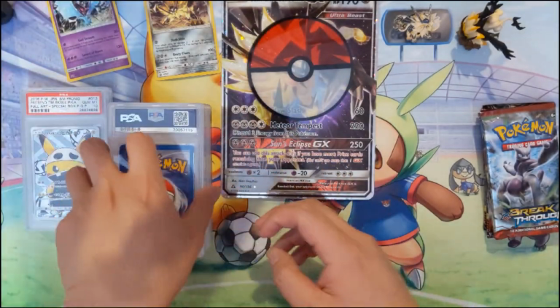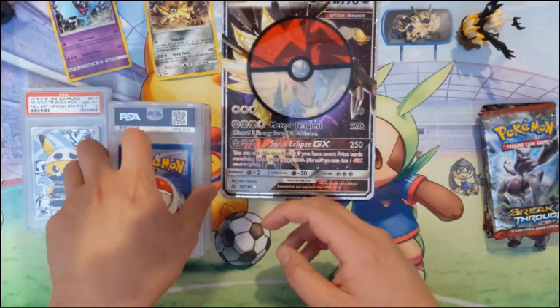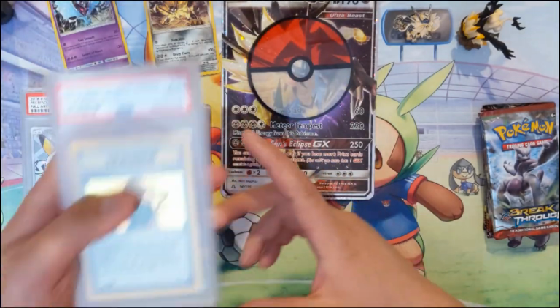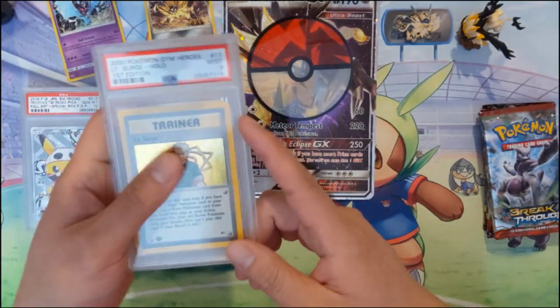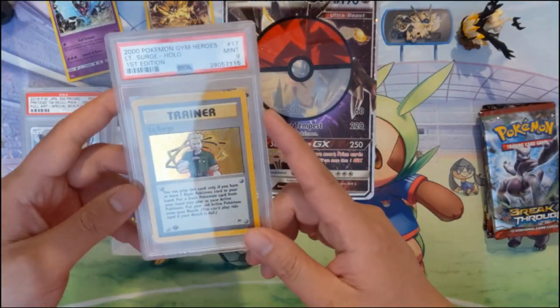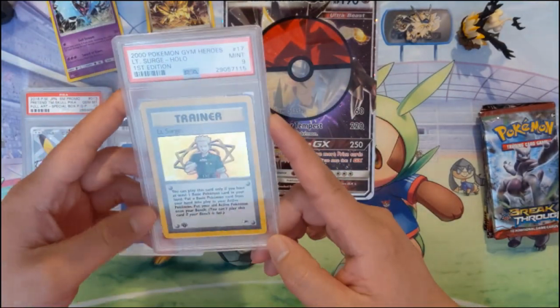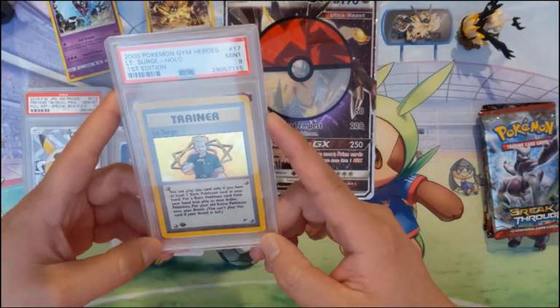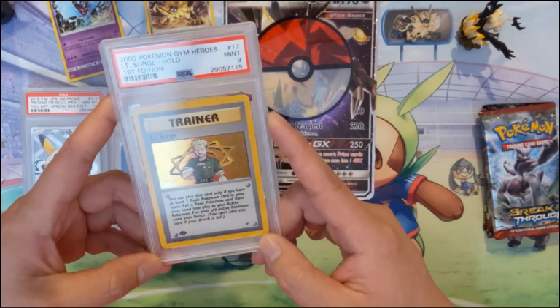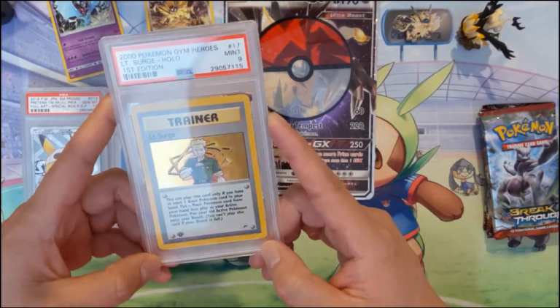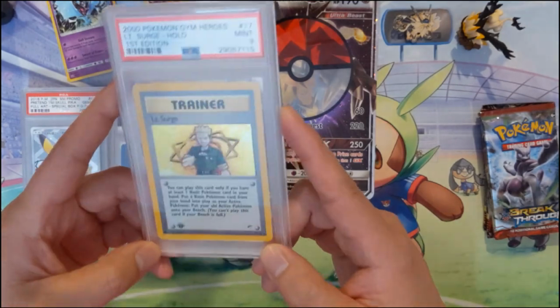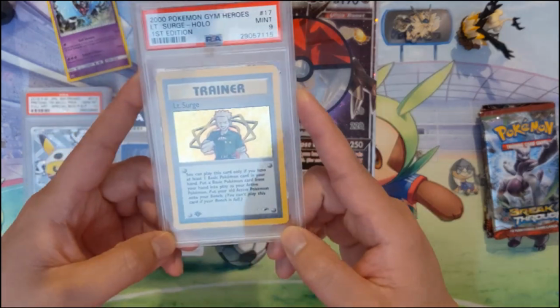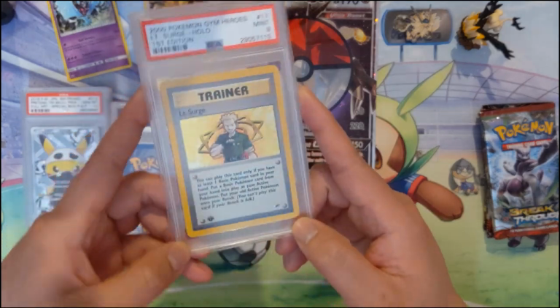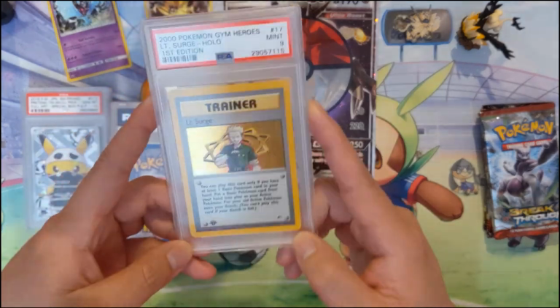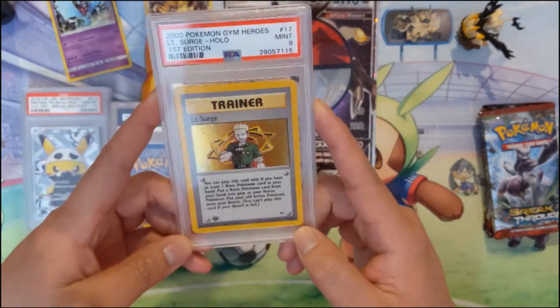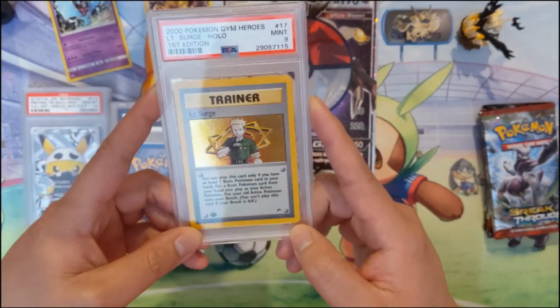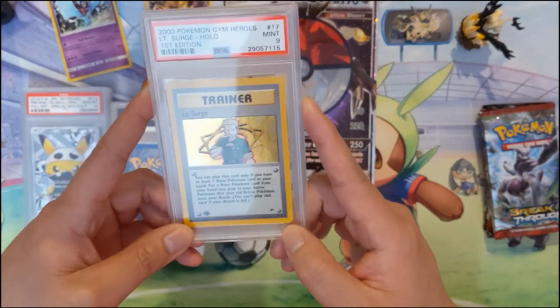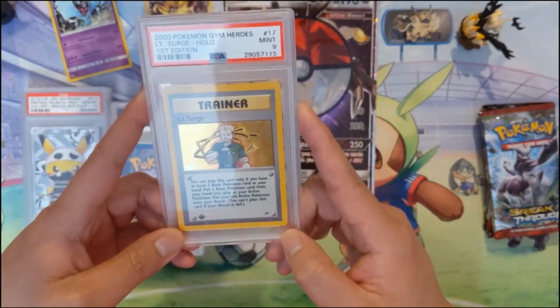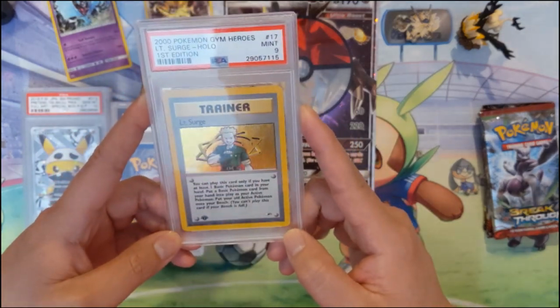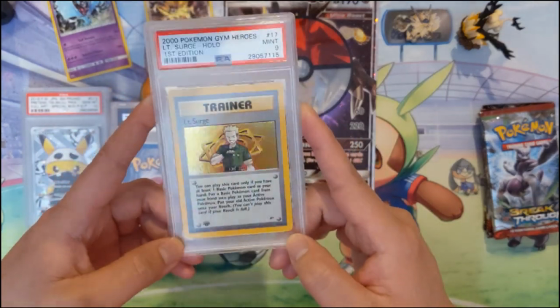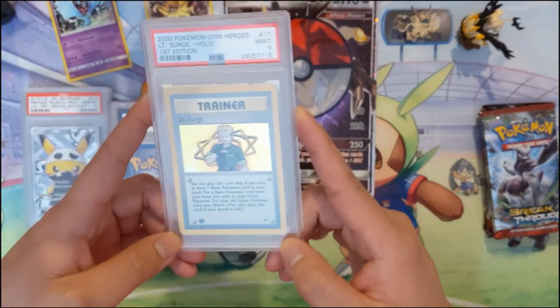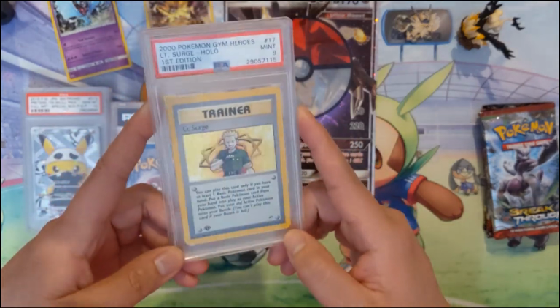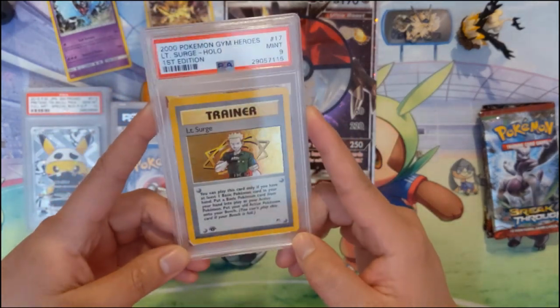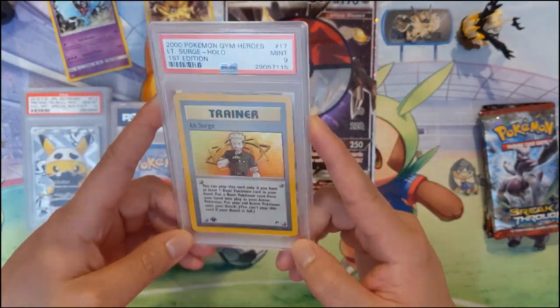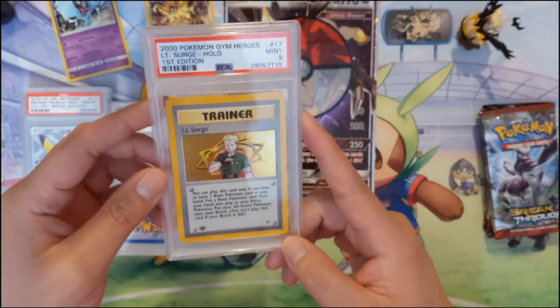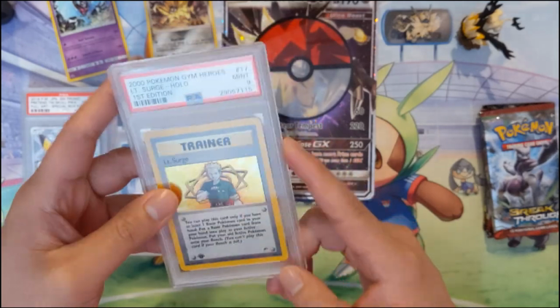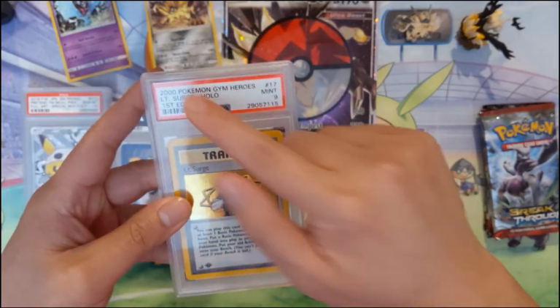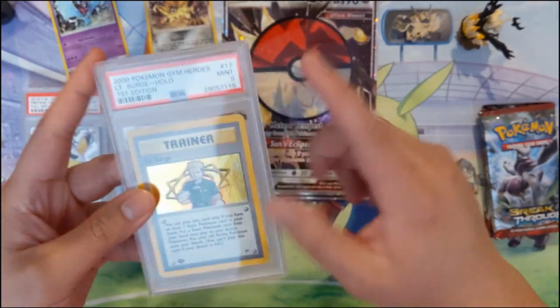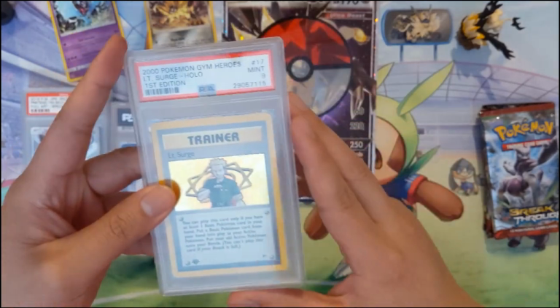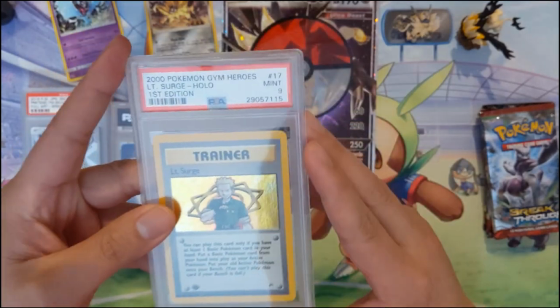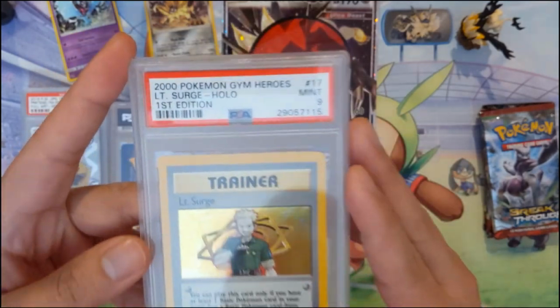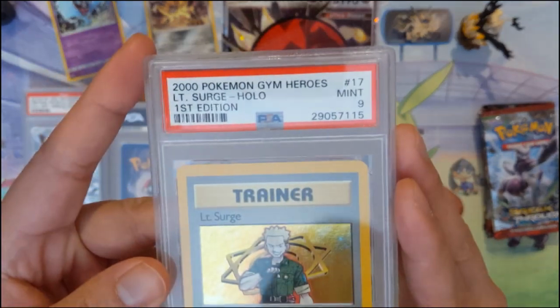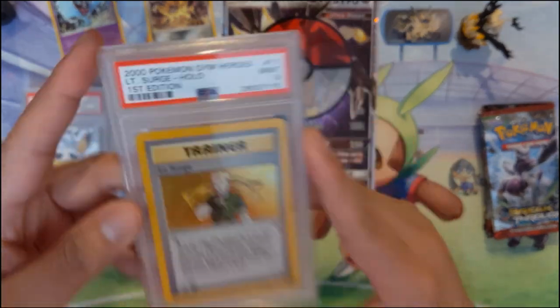Moving on to English cards, our first is a first edition Lieutenant Surge PSA 9. We are moving into the Wizards of the Coast area — the year is 2000.